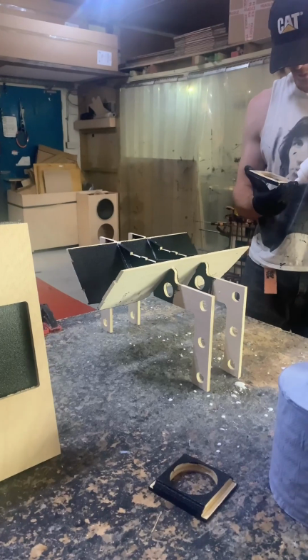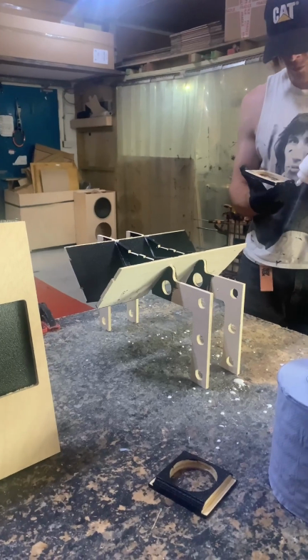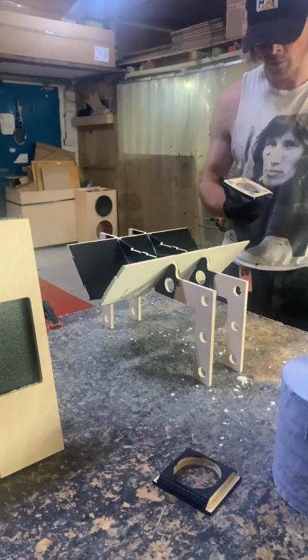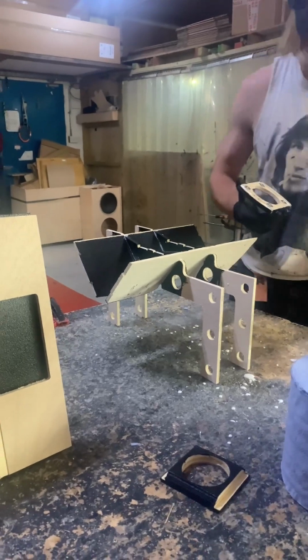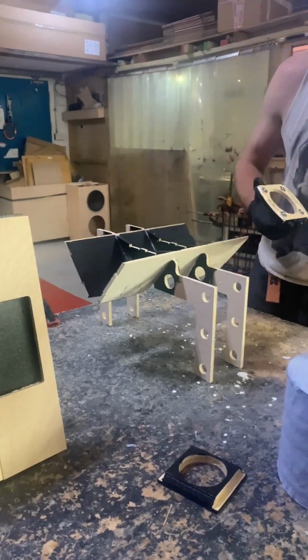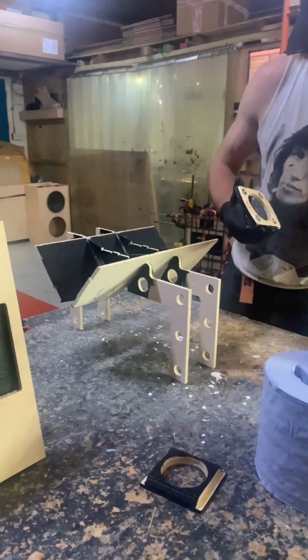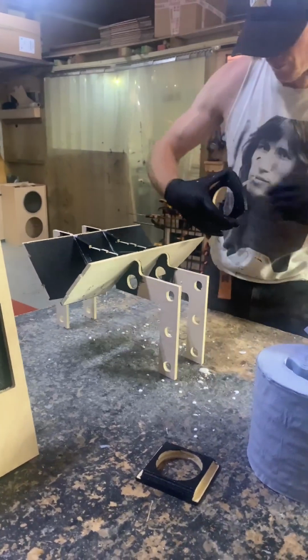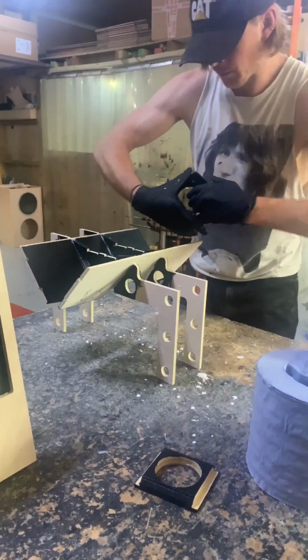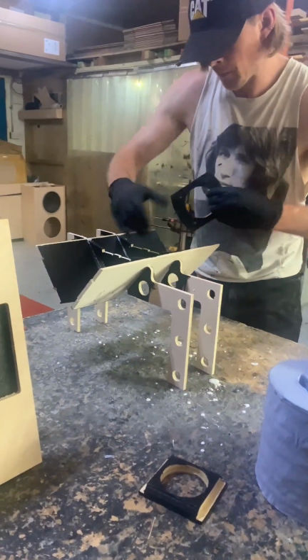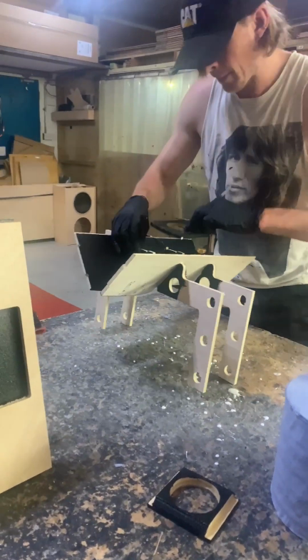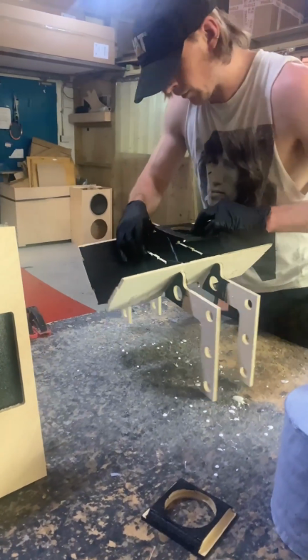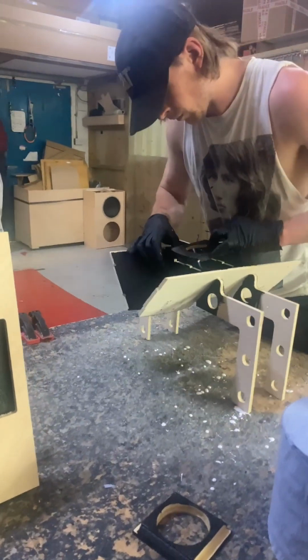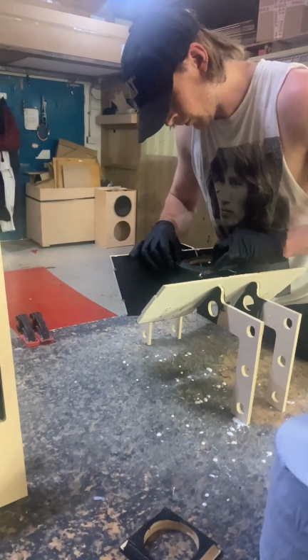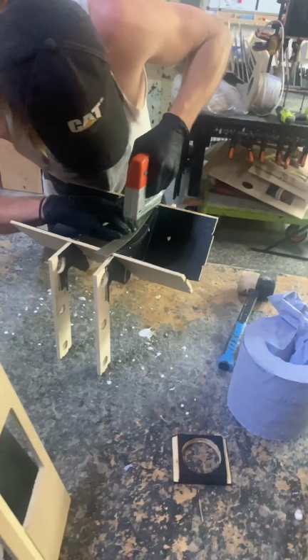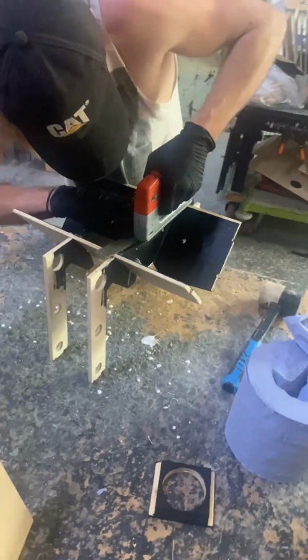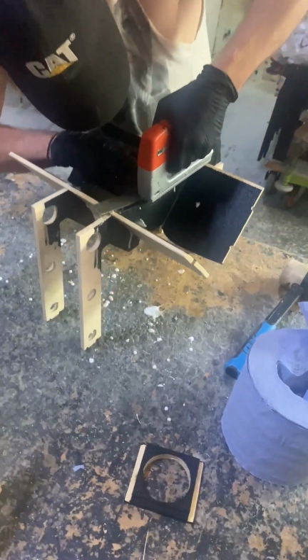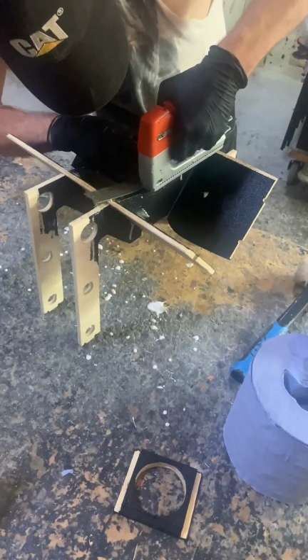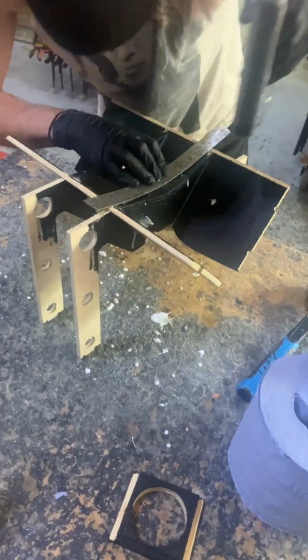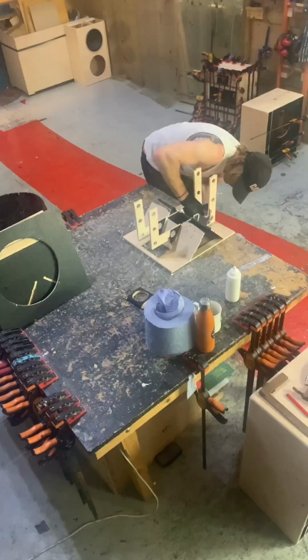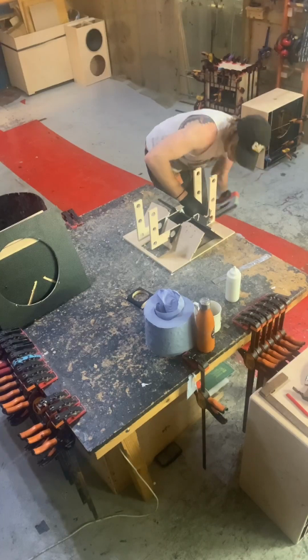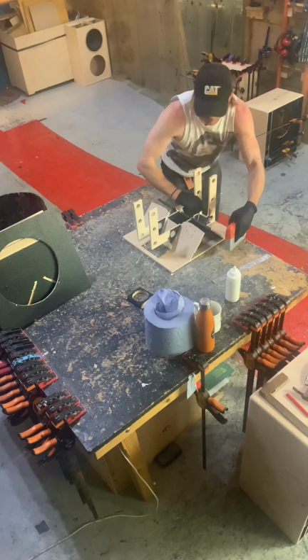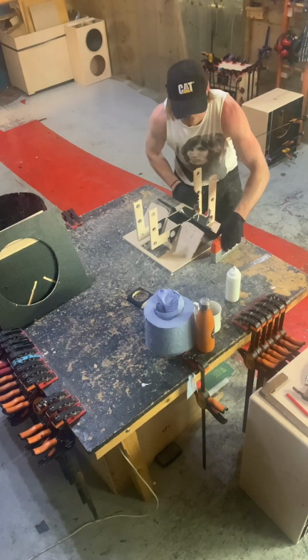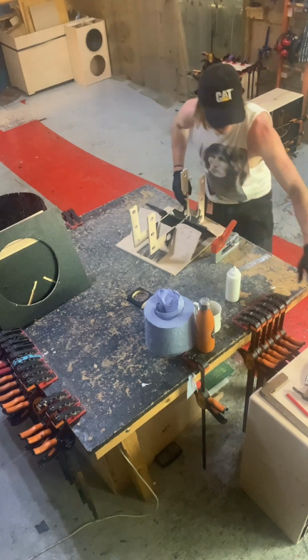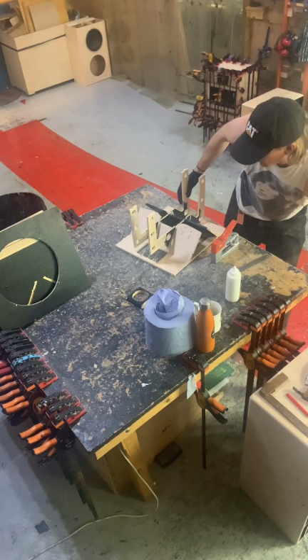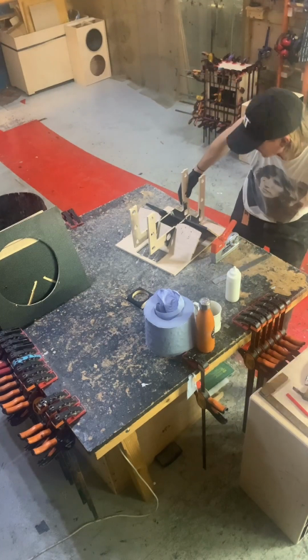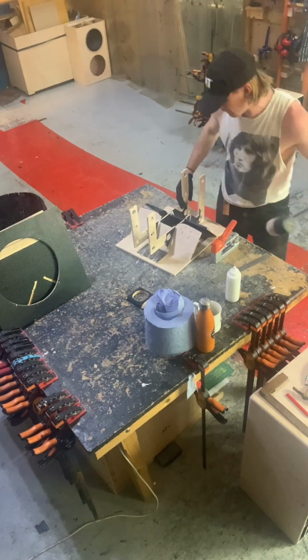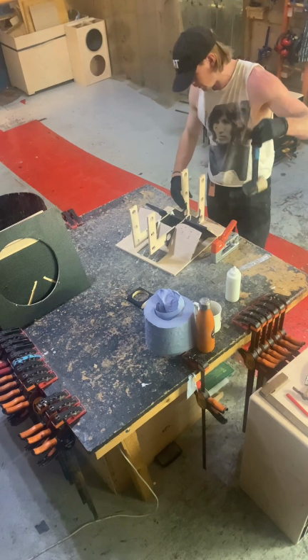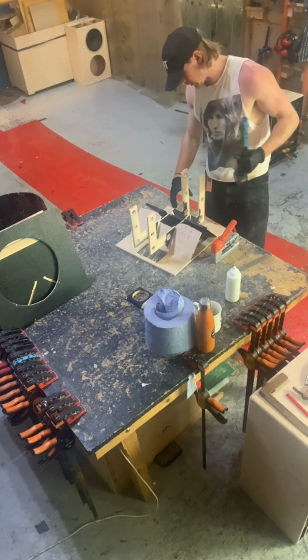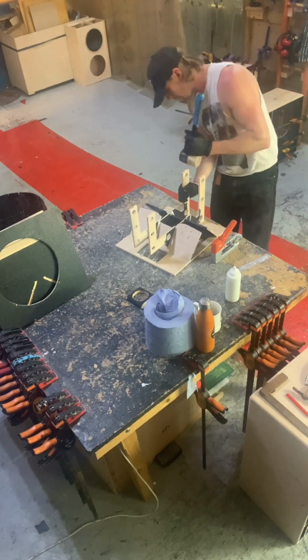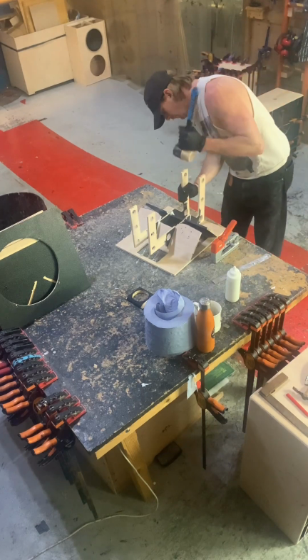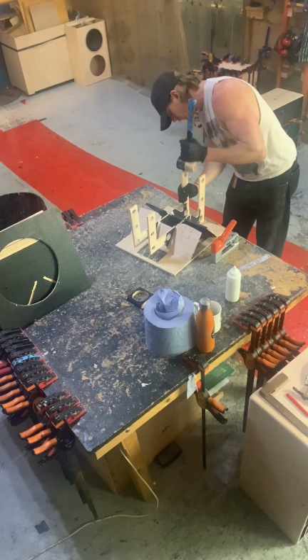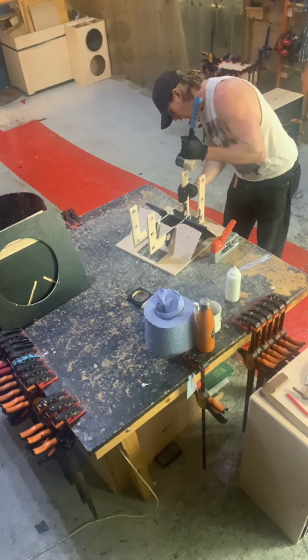After a few layers of paint are applied, the build begins. Today we have factory manager Al building a Reality 112, our FRFR guitar cab. FRFR stands for Full Range Flat Response.